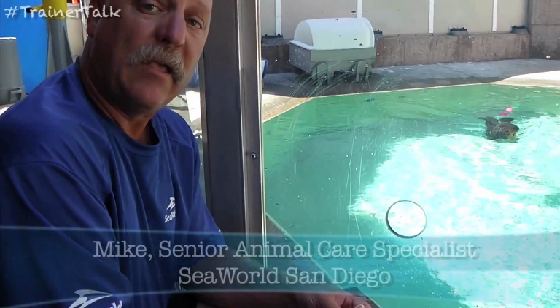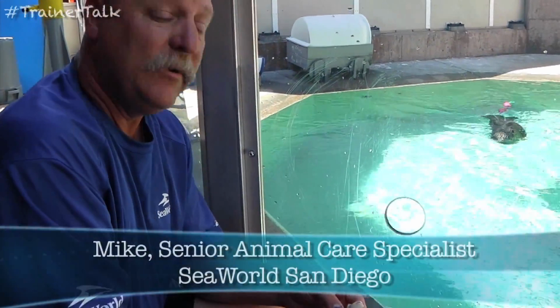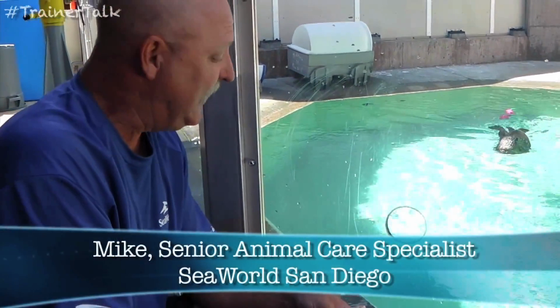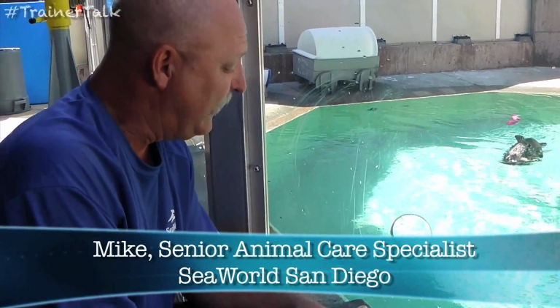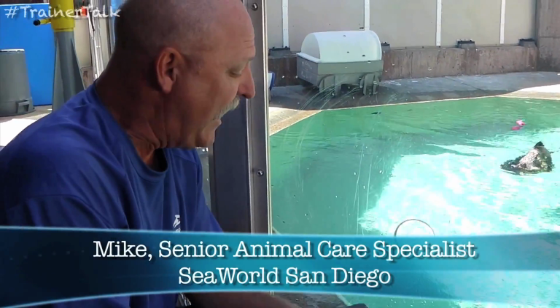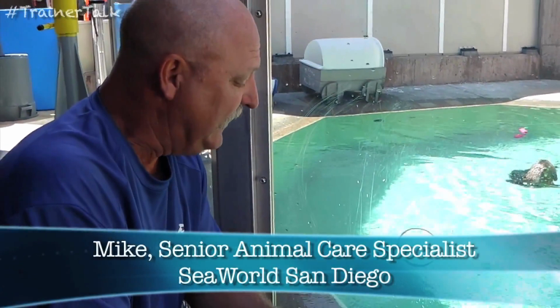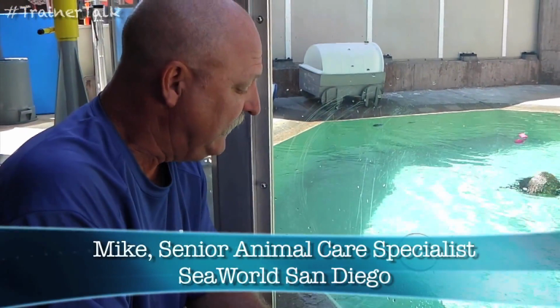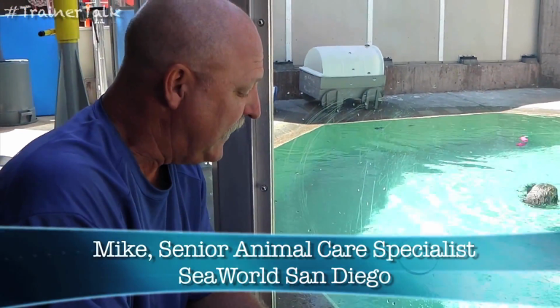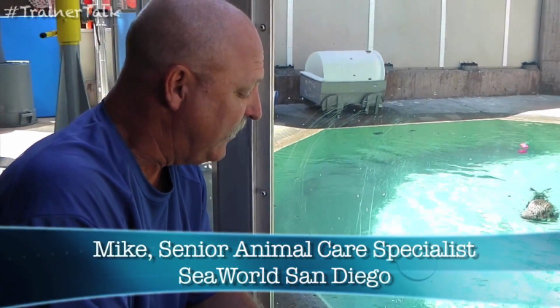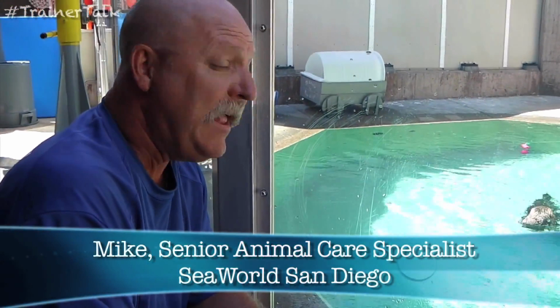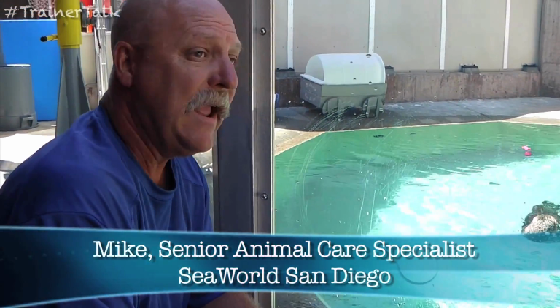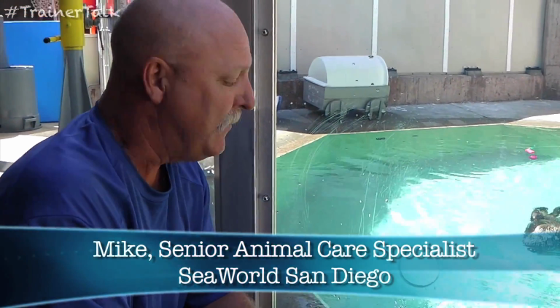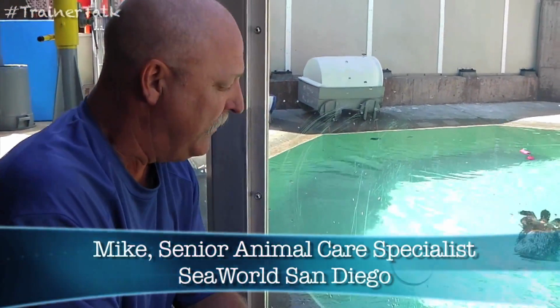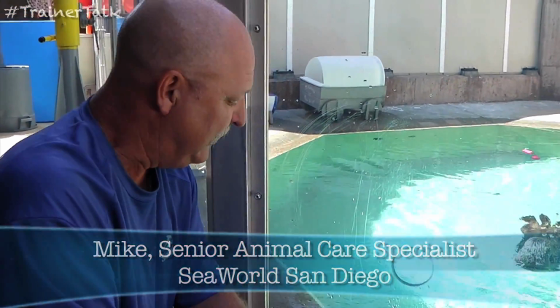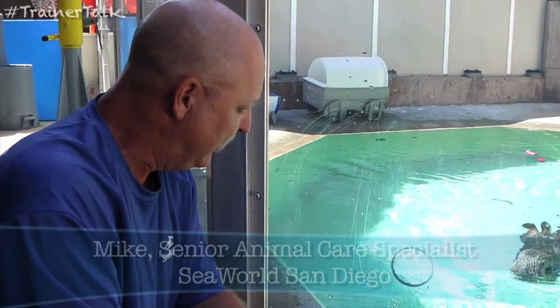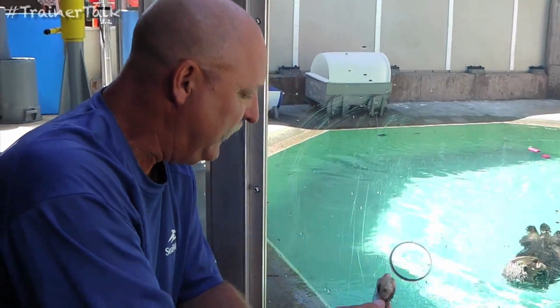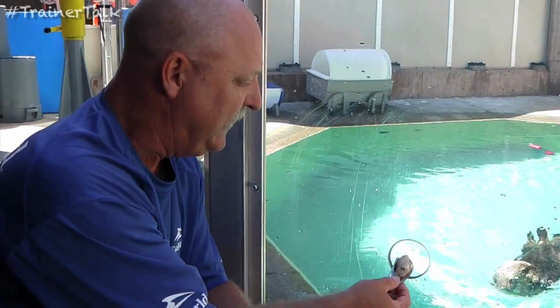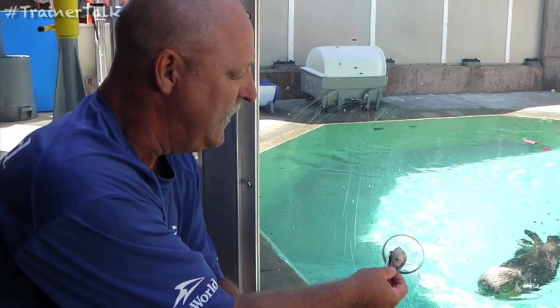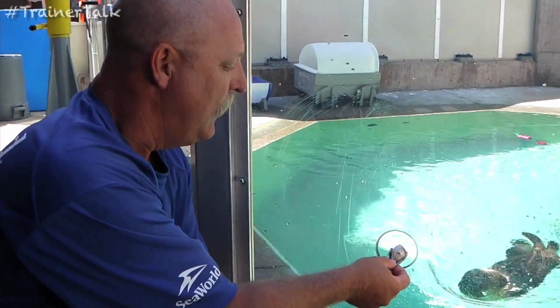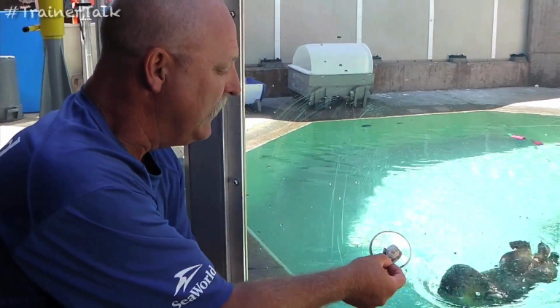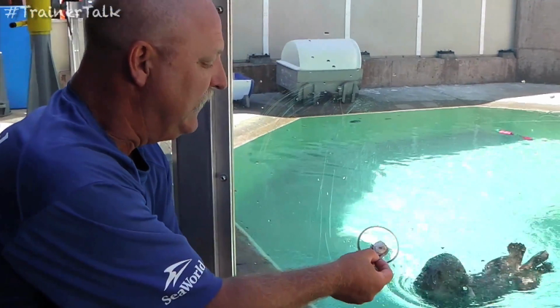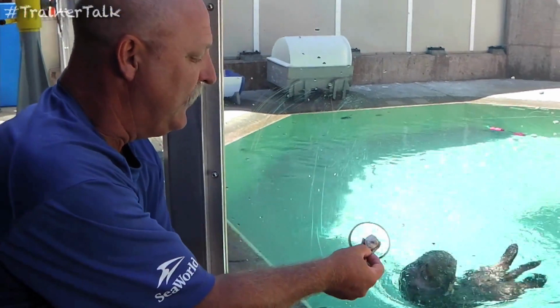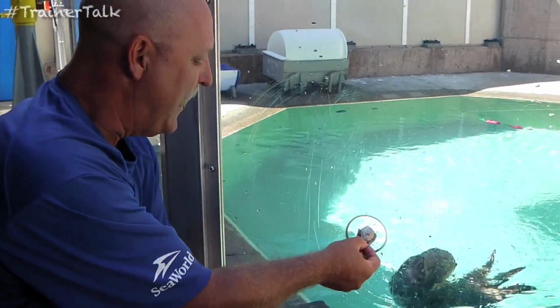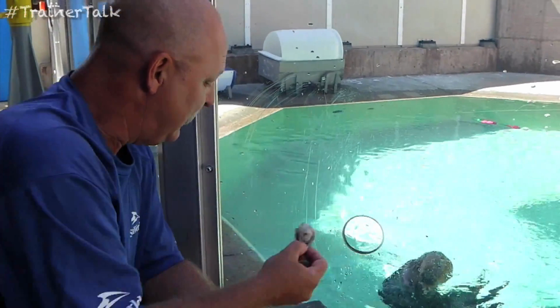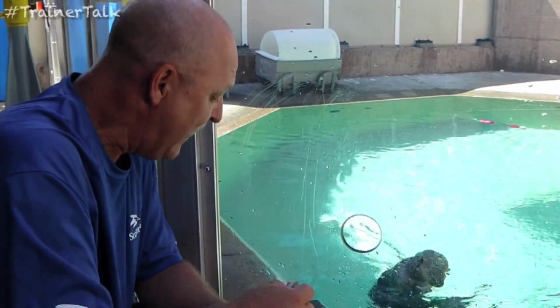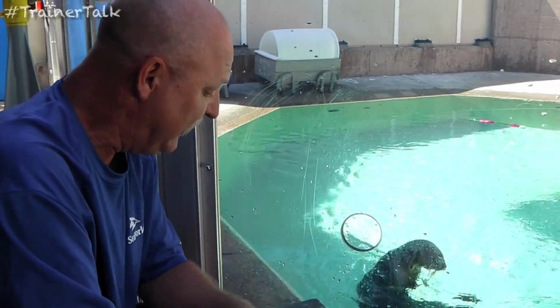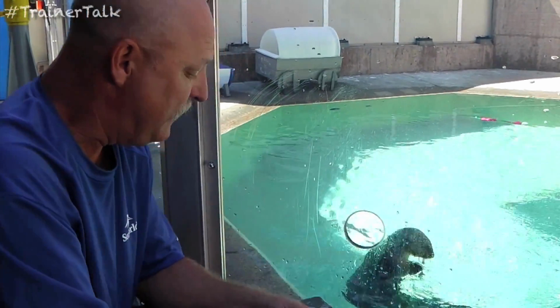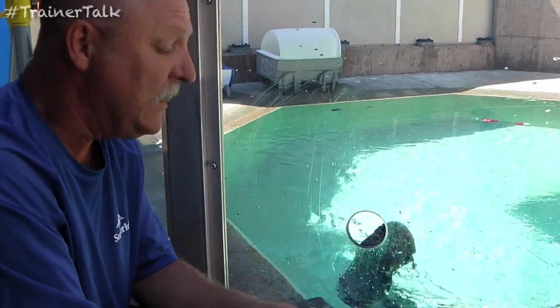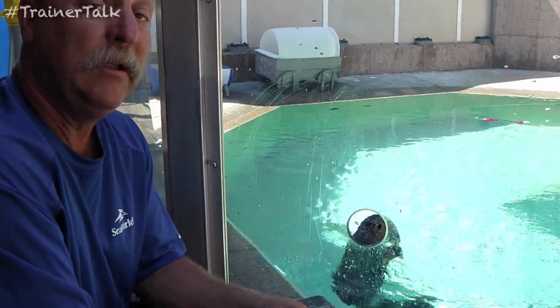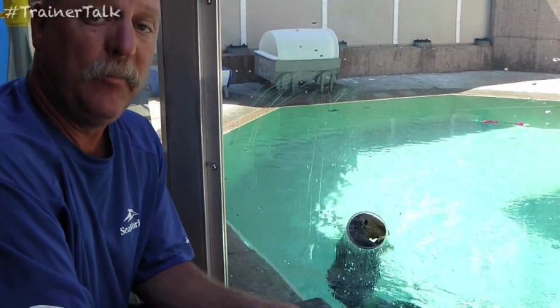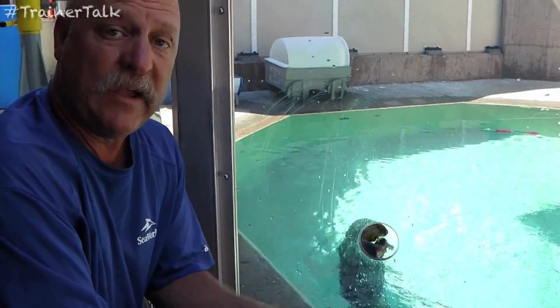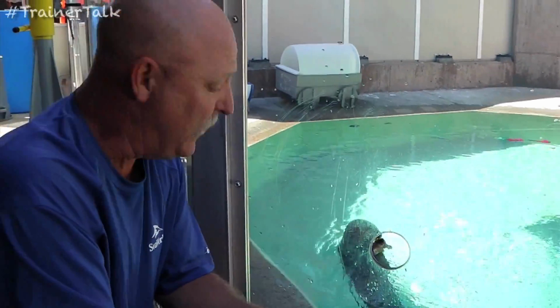California sea otters are actually listed as a threatened animal under the Endangered Species Act. One of the reasons for that is actually something that you can help us out with.